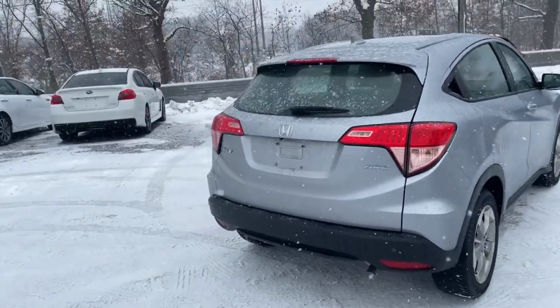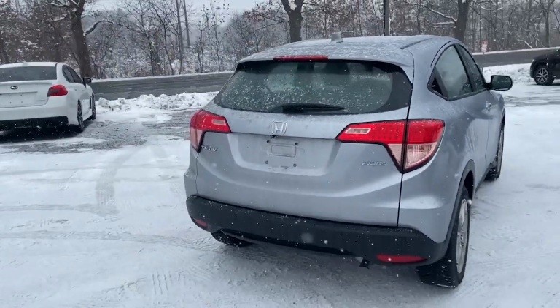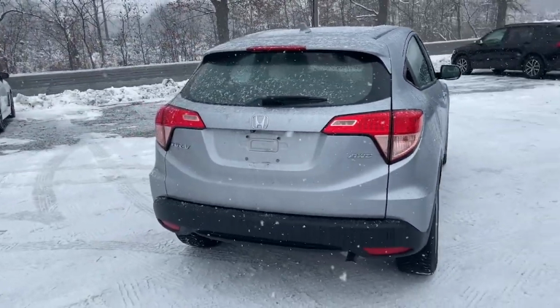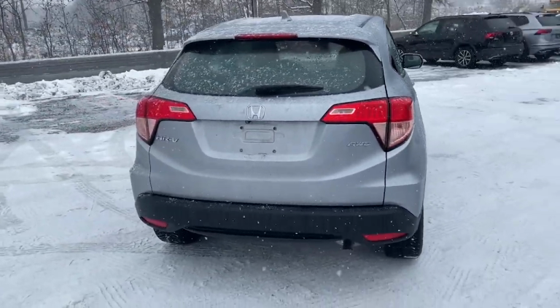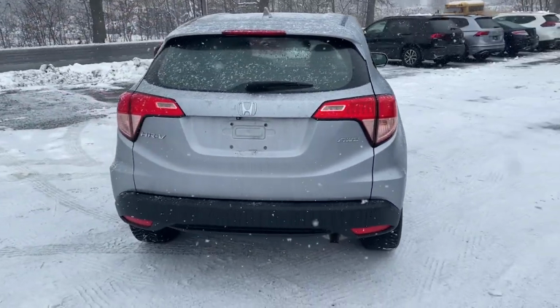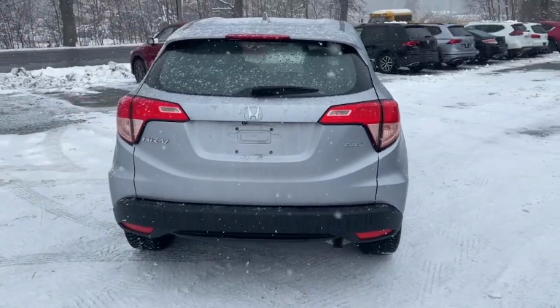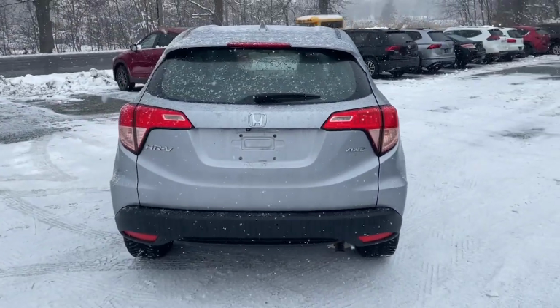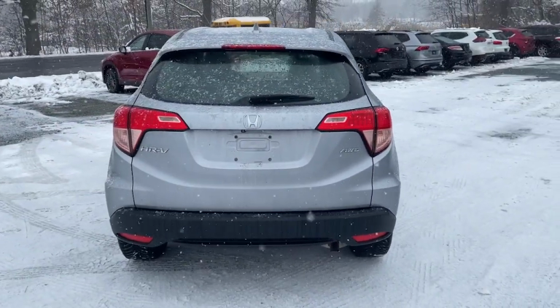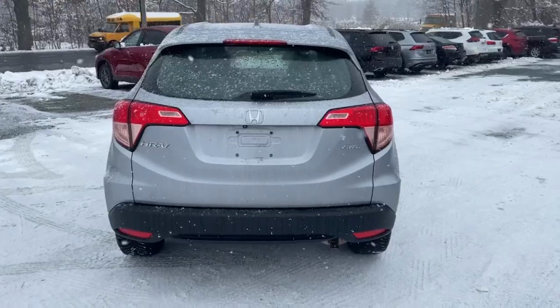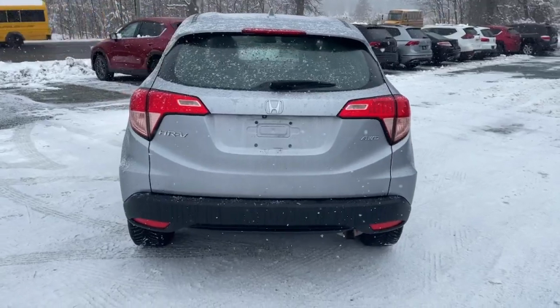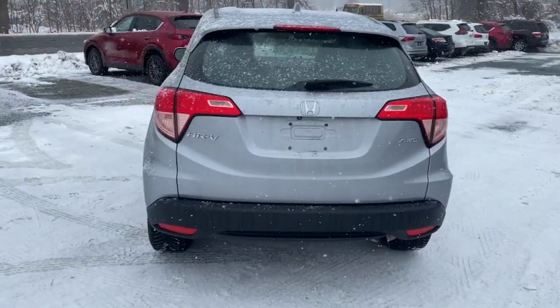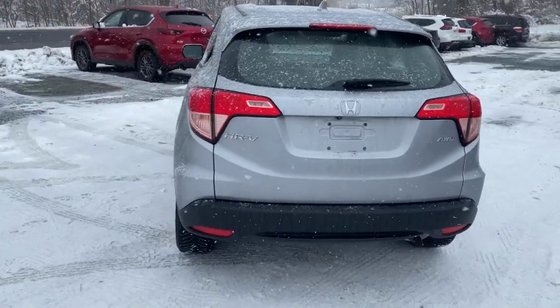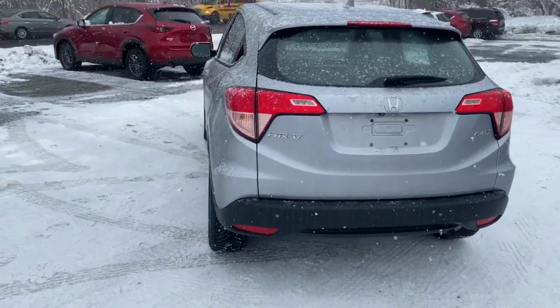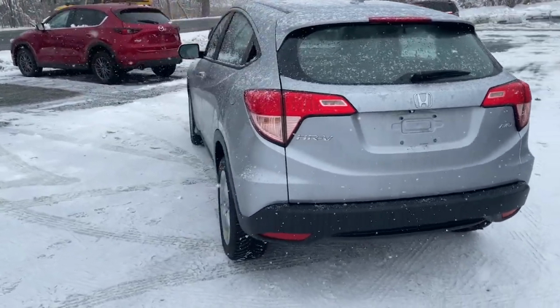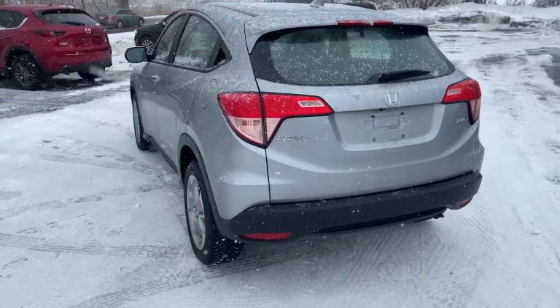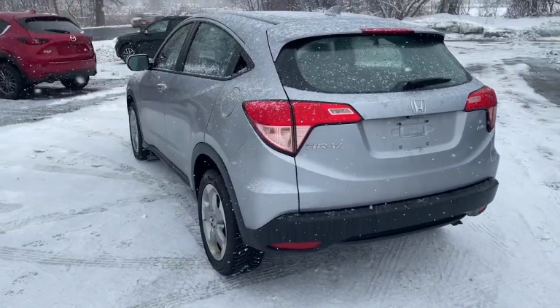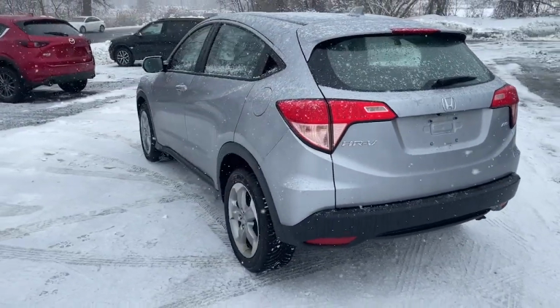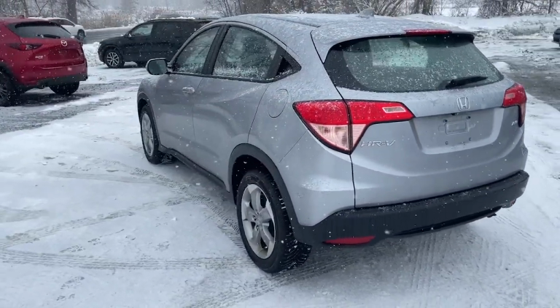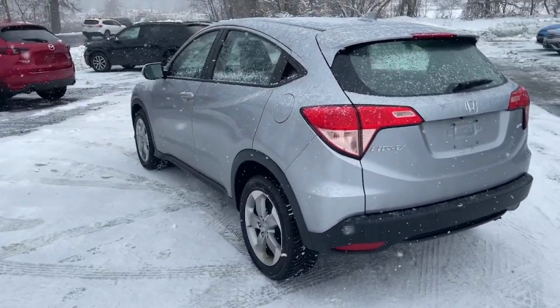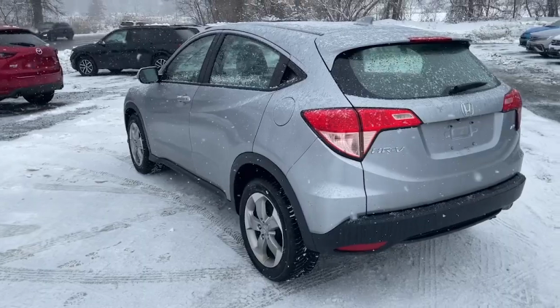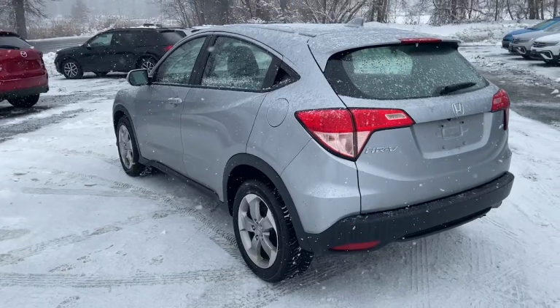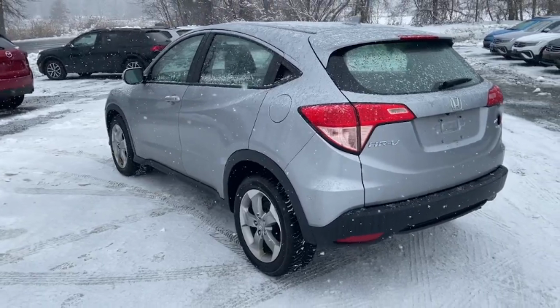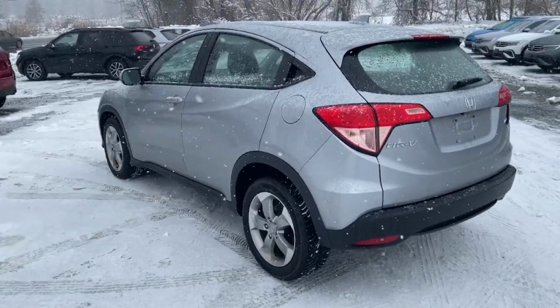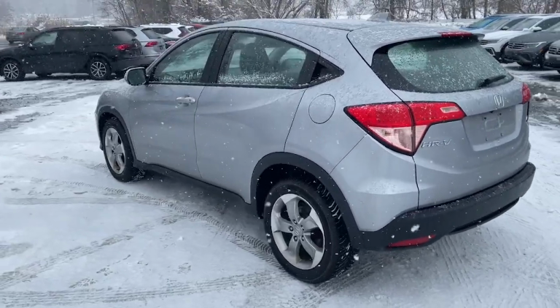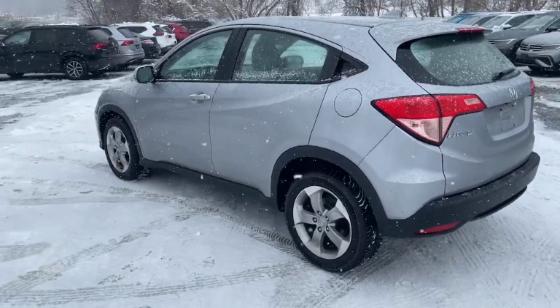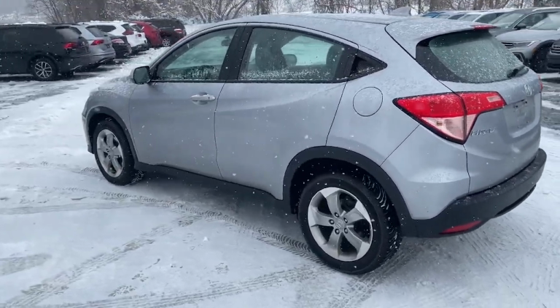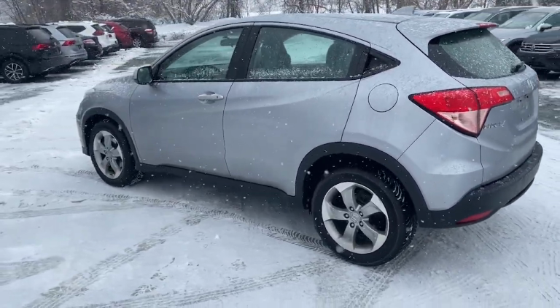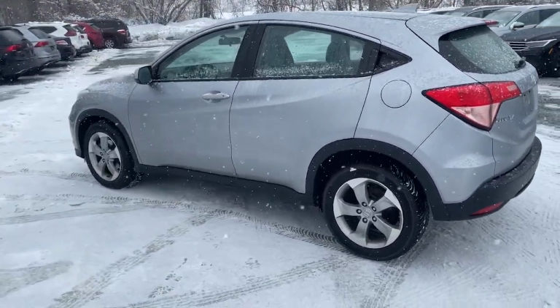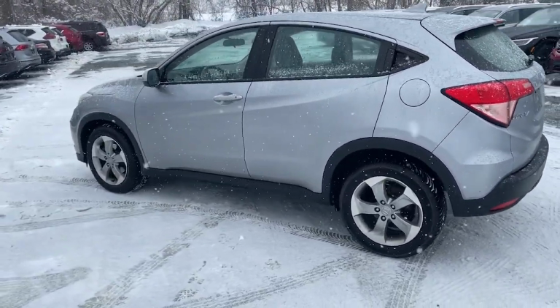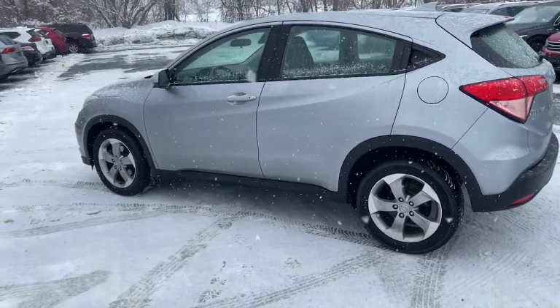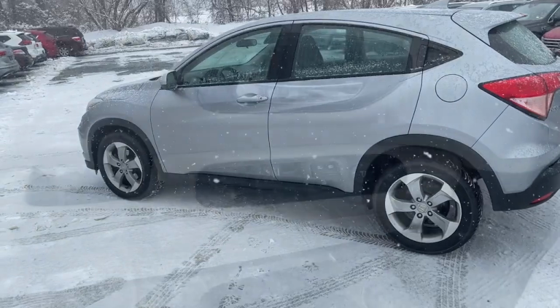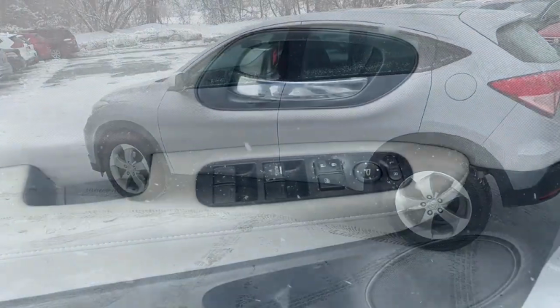Keyless entry, steering wheel audio controls, electronic stability control, alarm, aluminum wheels, rear spoiler, traction control, tire pressure monitoring system, passenger vanity mirror, trip computer.